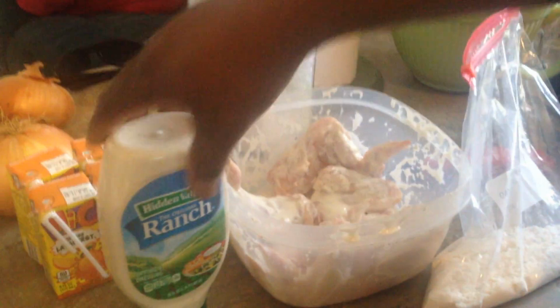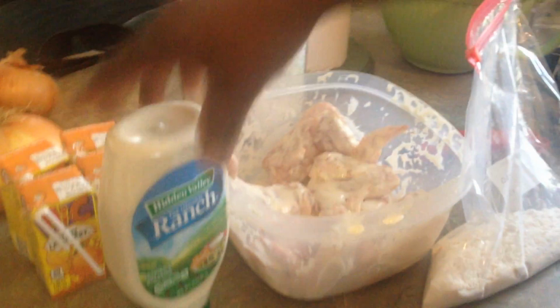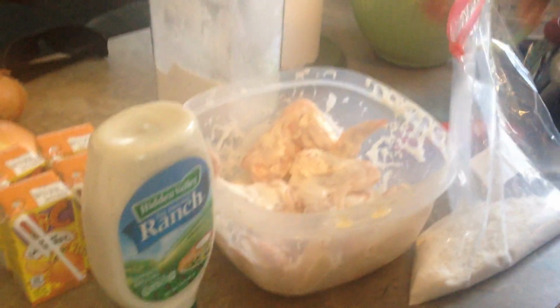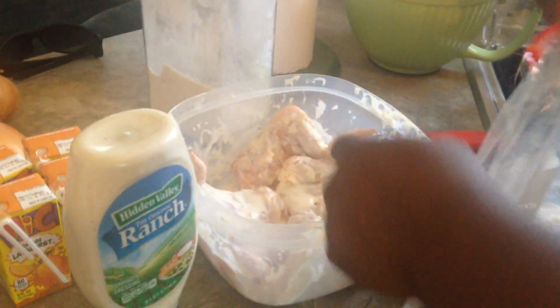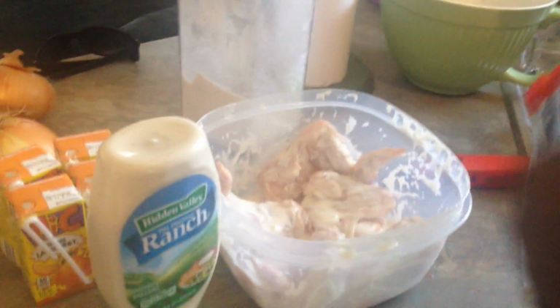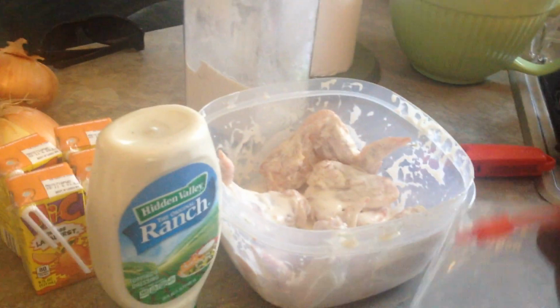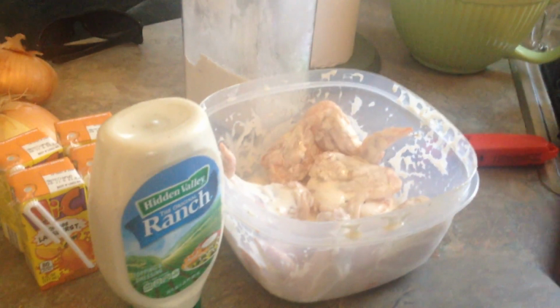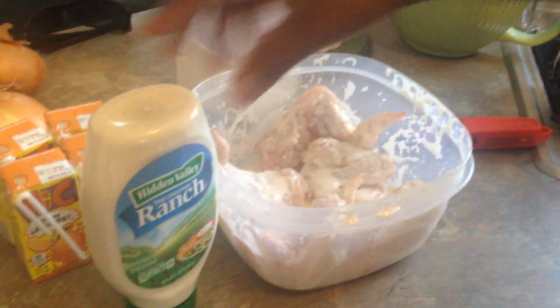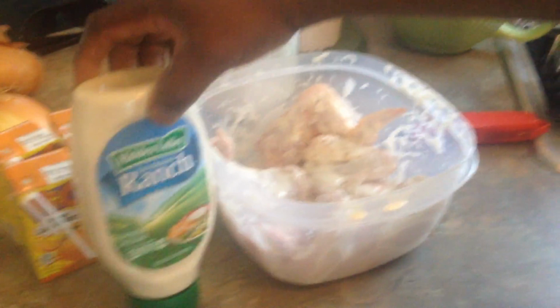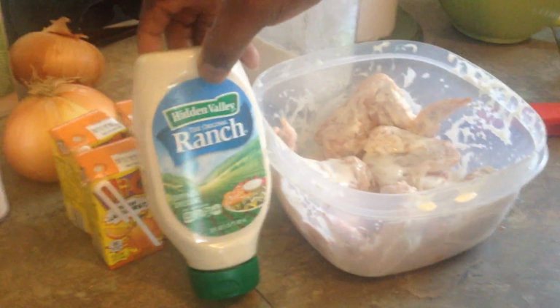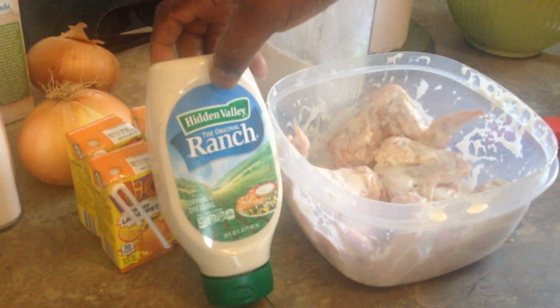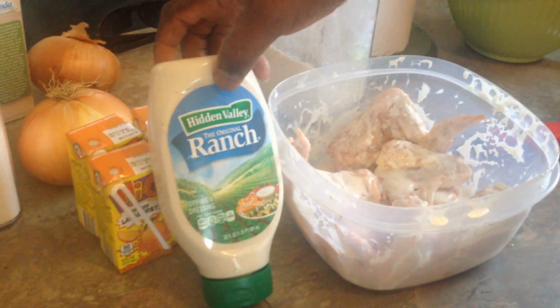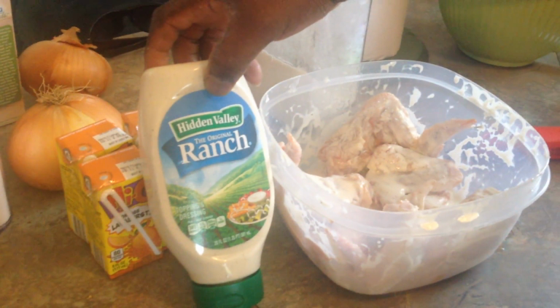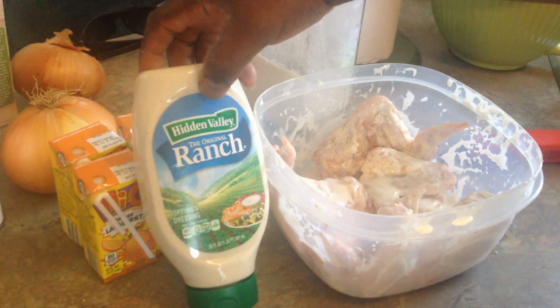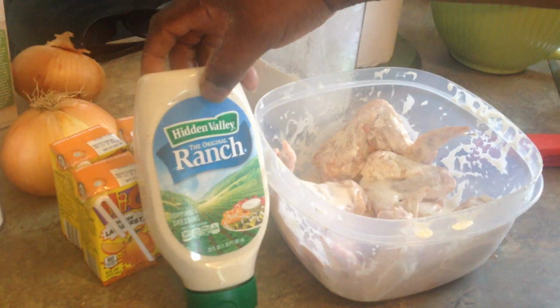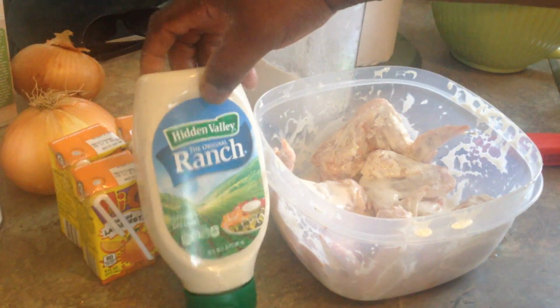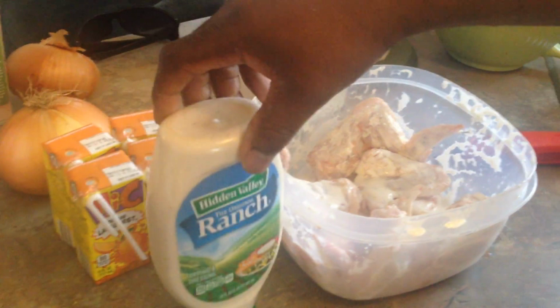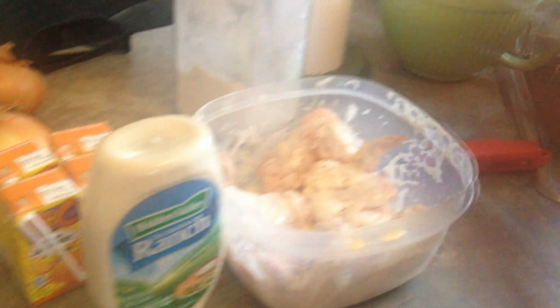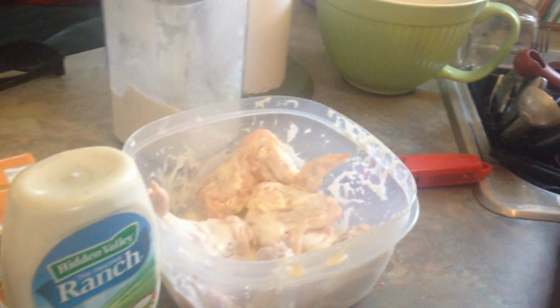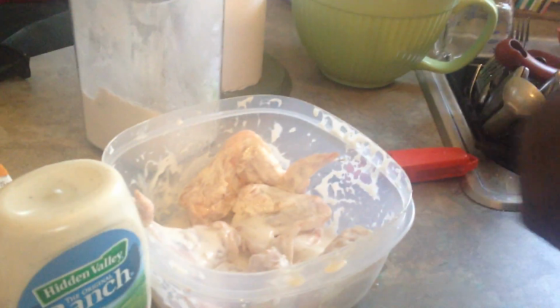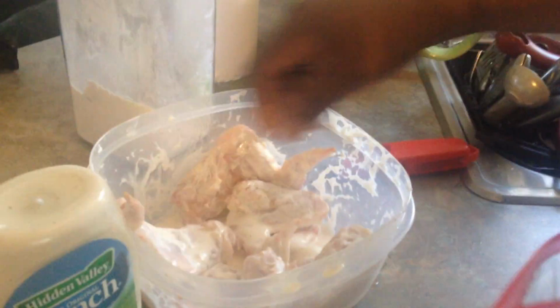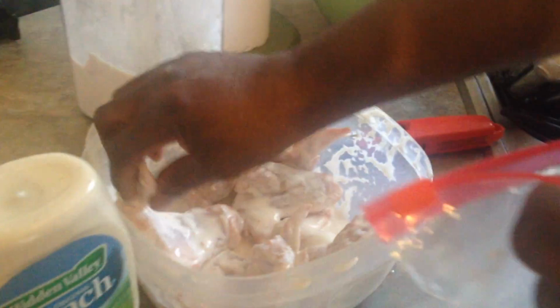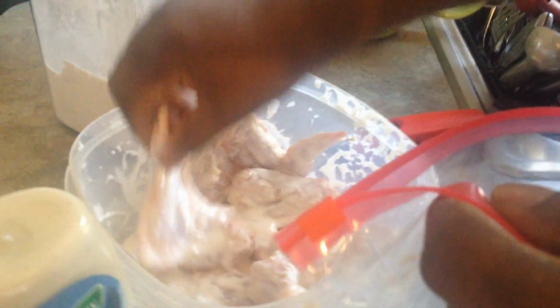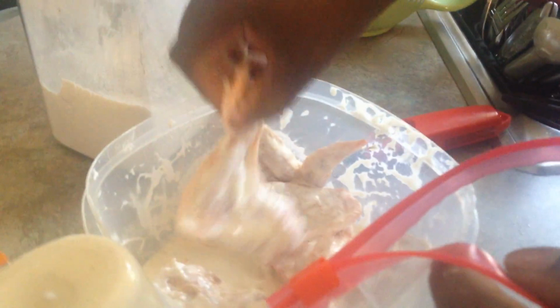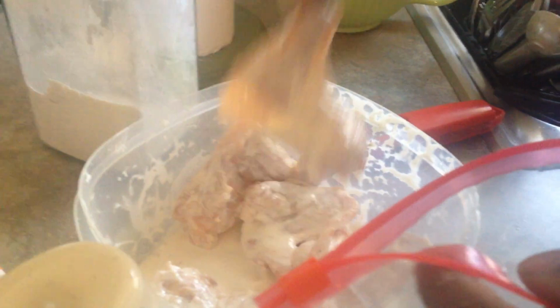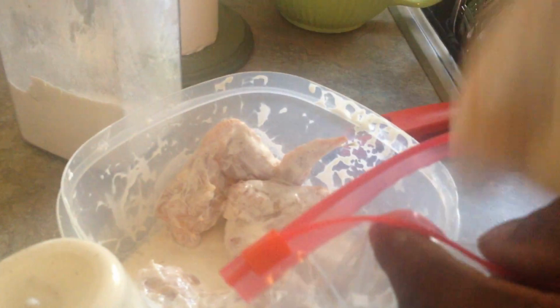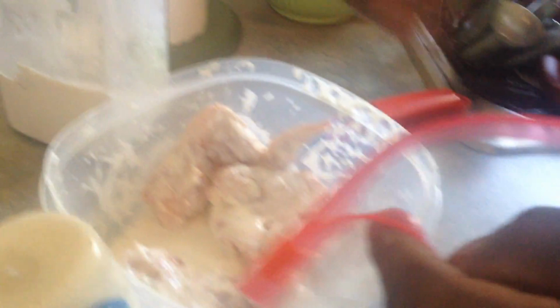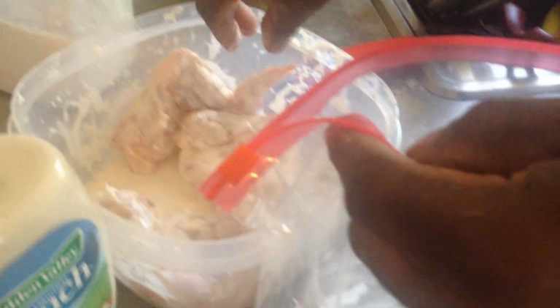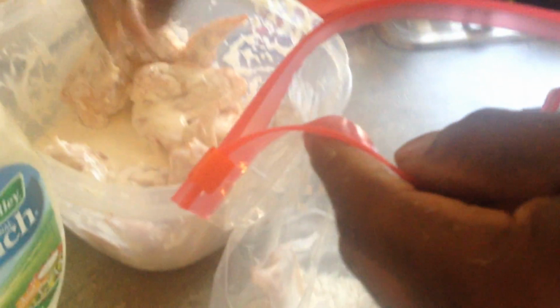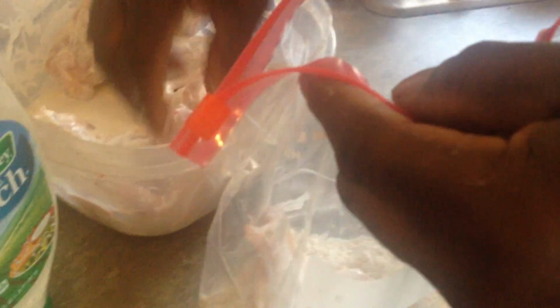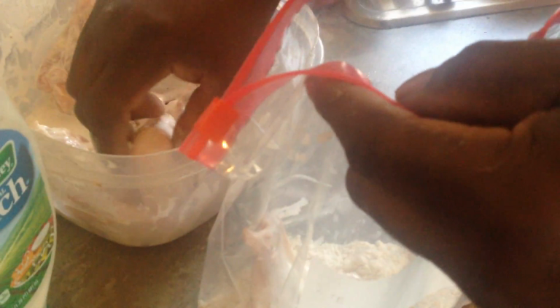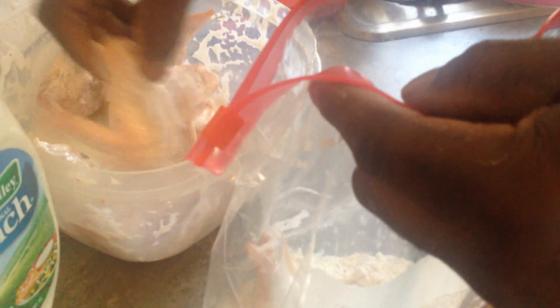Hey, what's up everybody. Today I'm making chicken wings and I'm using Hidden Valley Ranch. I marinated the chicken in there — it's not long, but you want to make sure it's covered good.